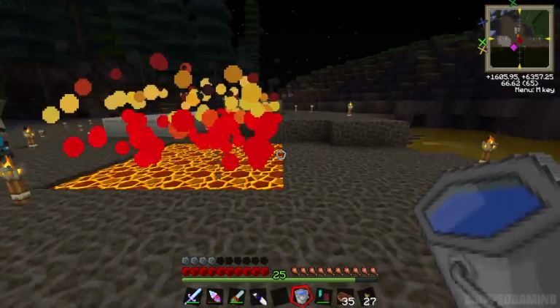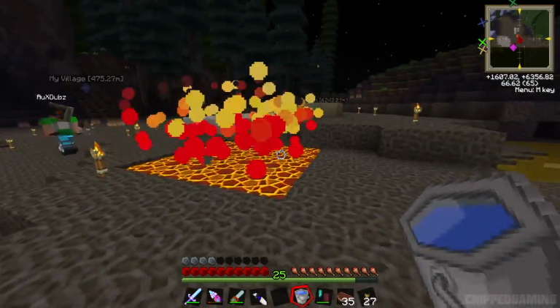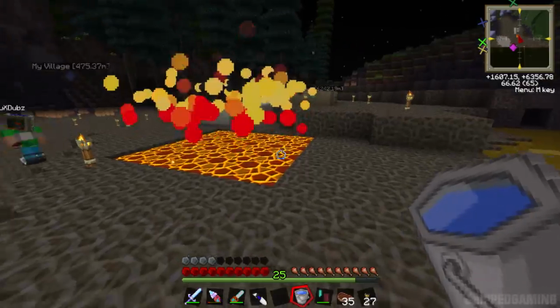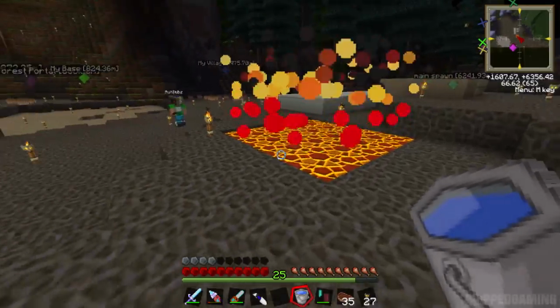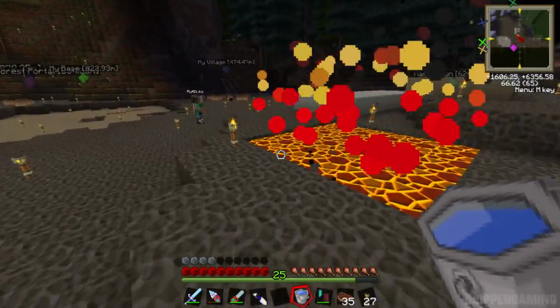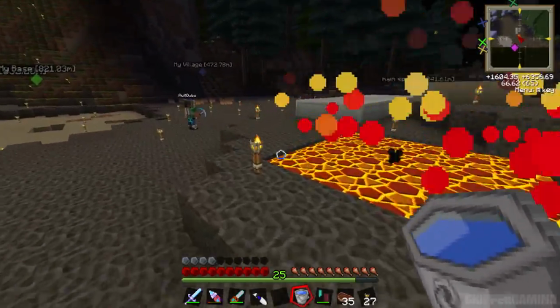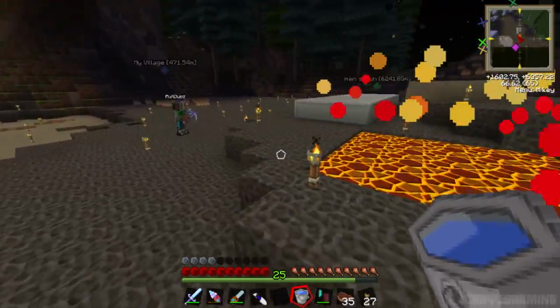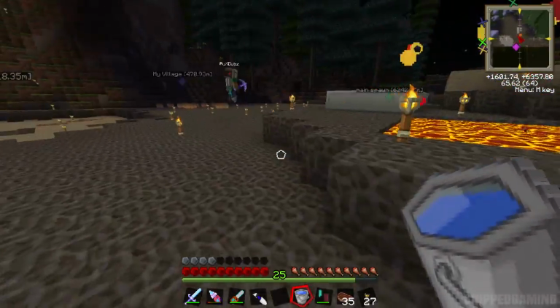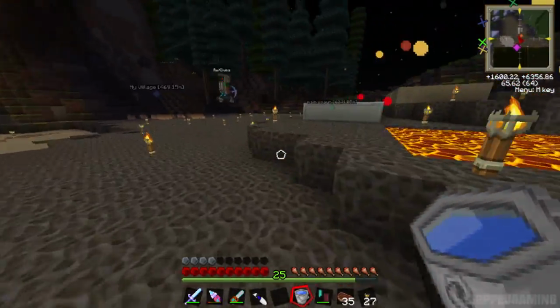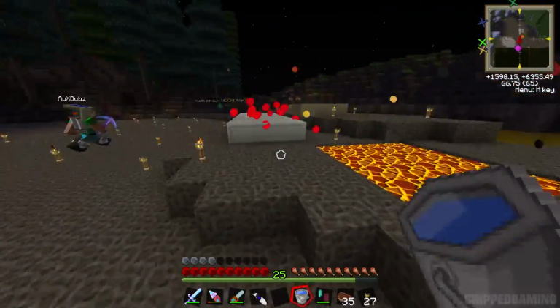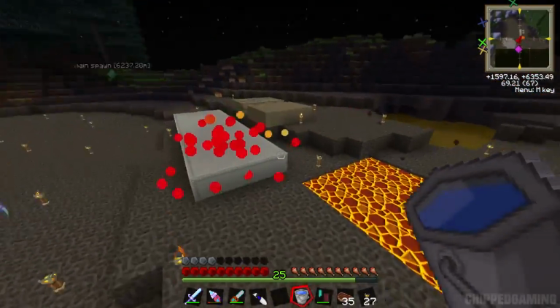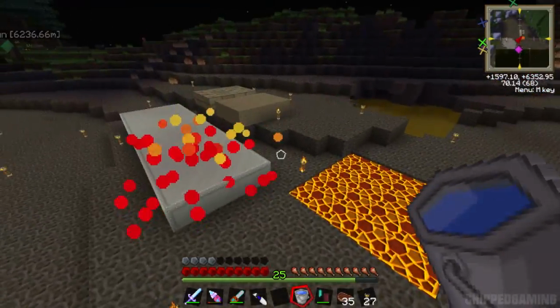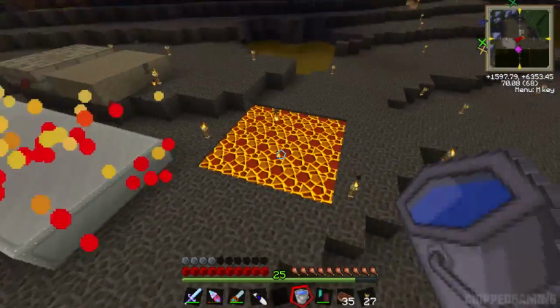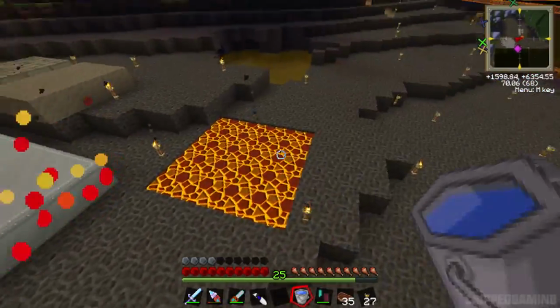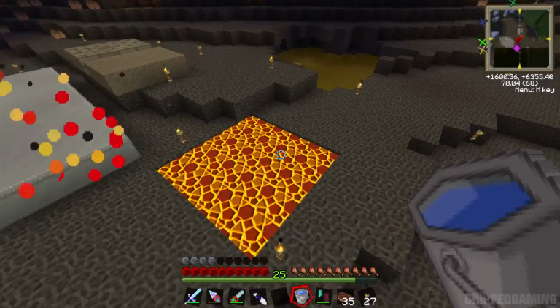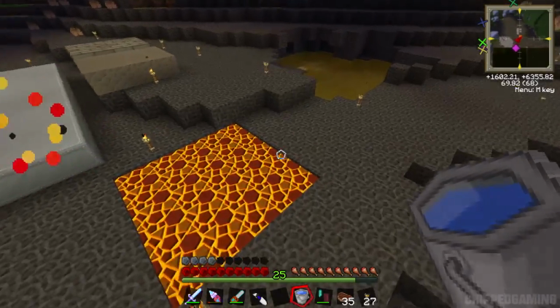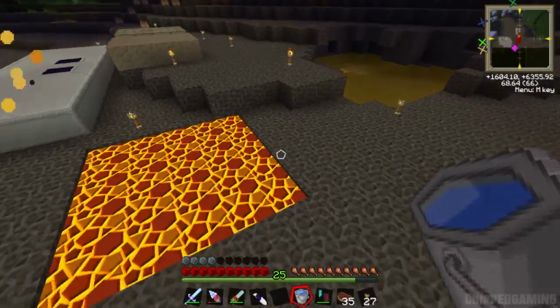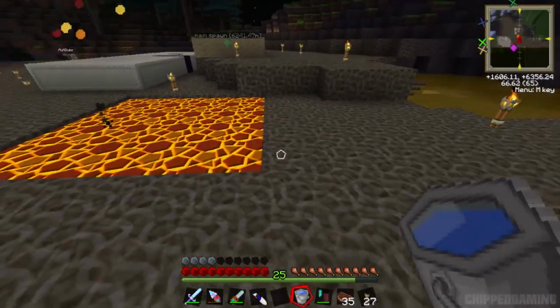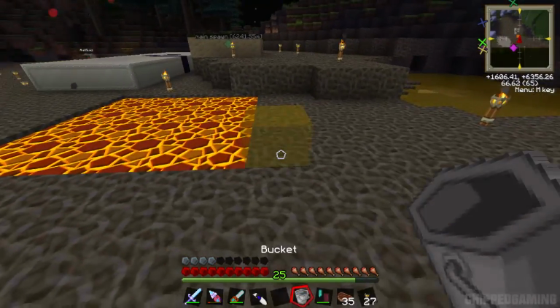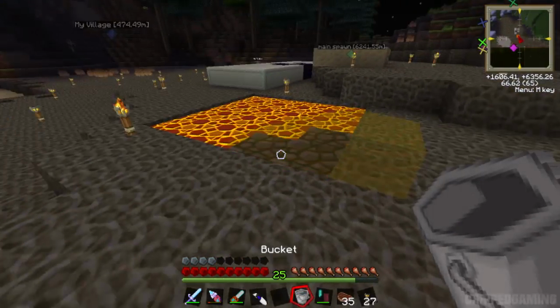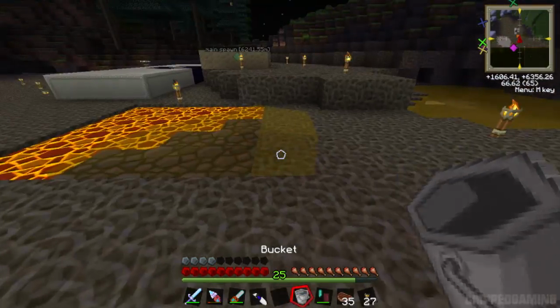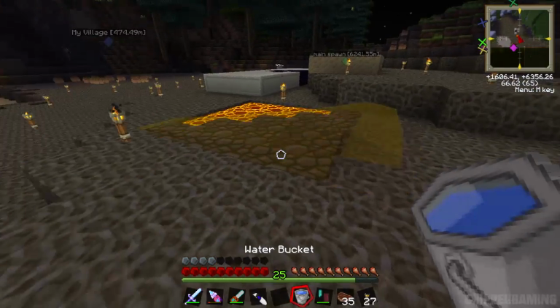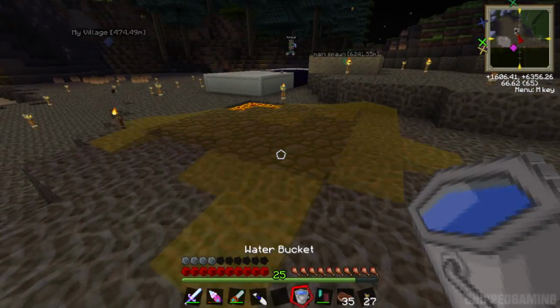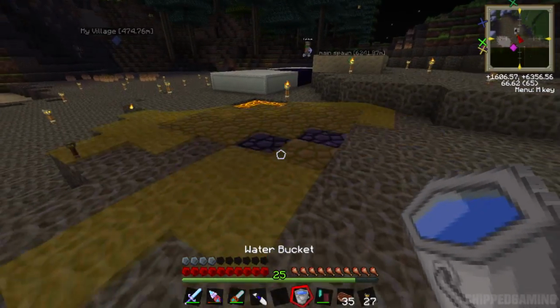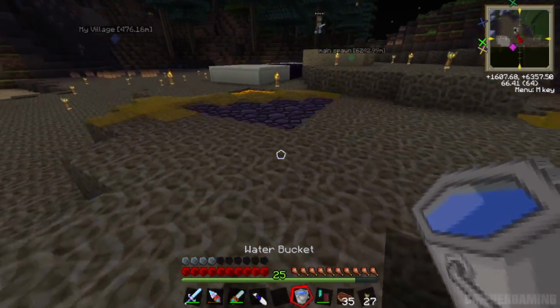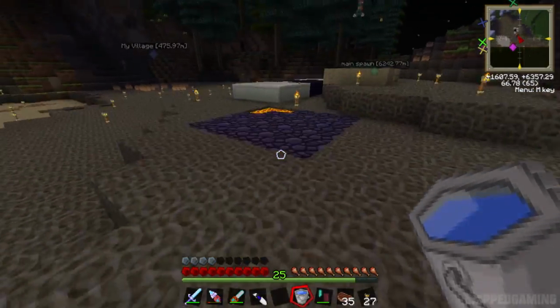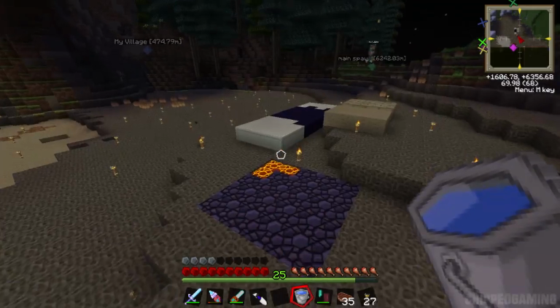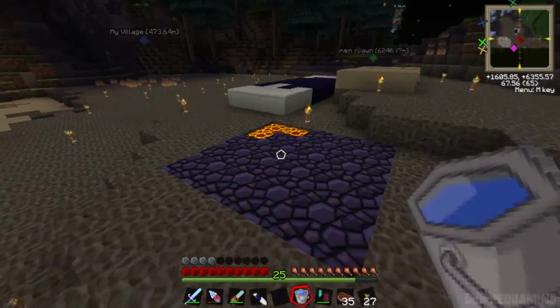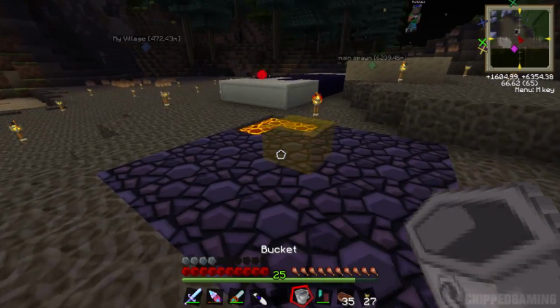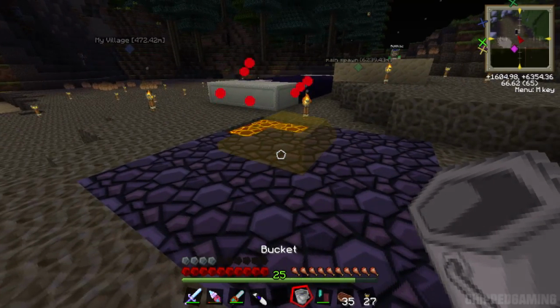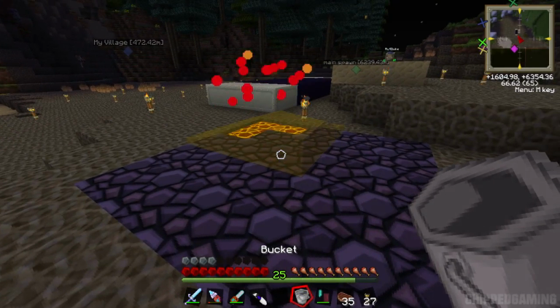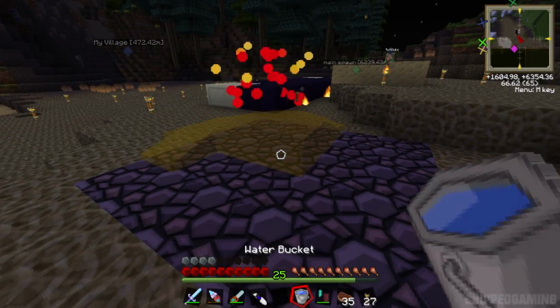Look at the iron - I've just done it to the iron! It's just lava now. We don't want a pool of lava here, it's going to be a bit dangerous, so let's just turn it back into stone and add it to the stone brick.